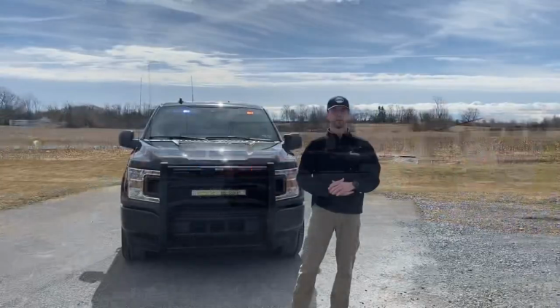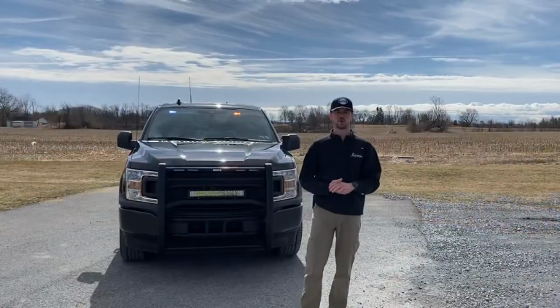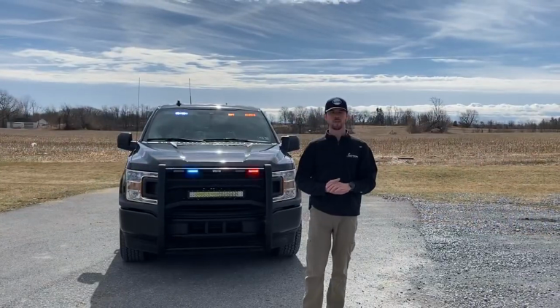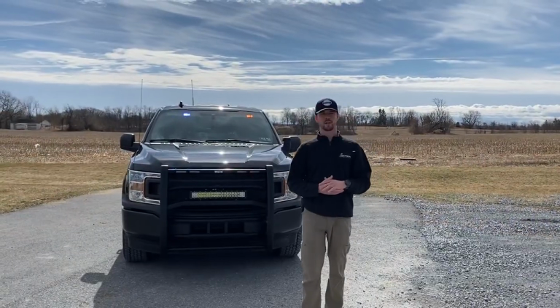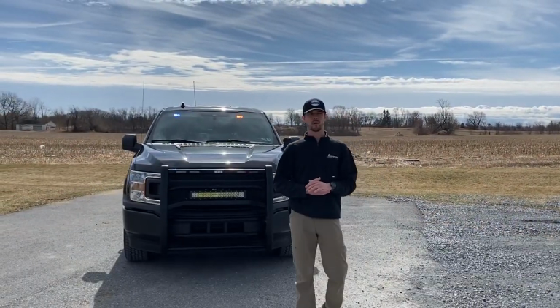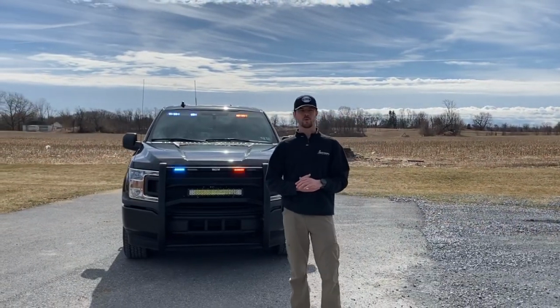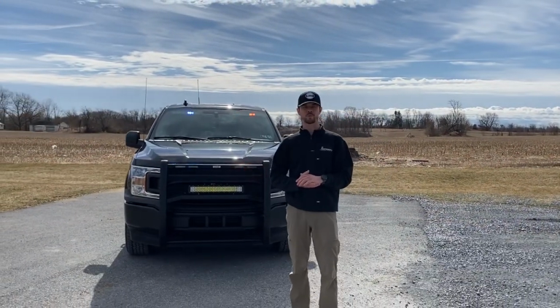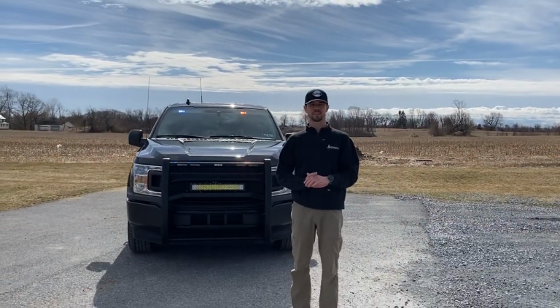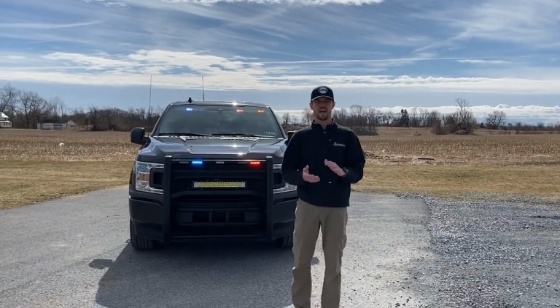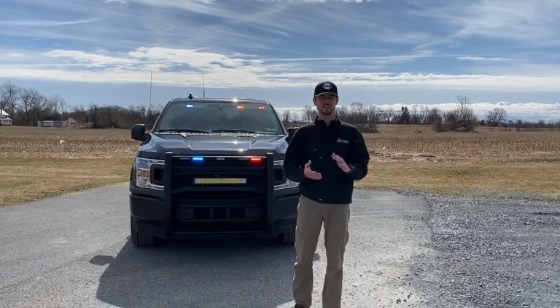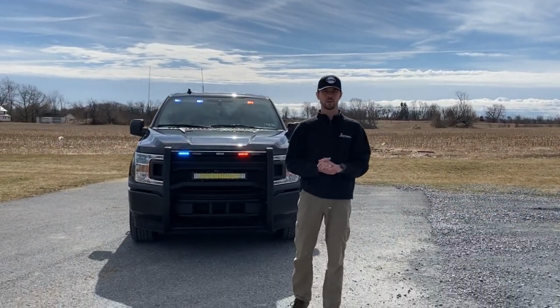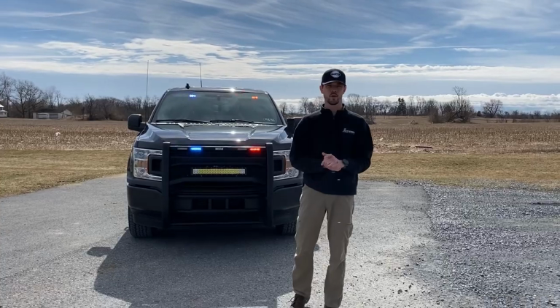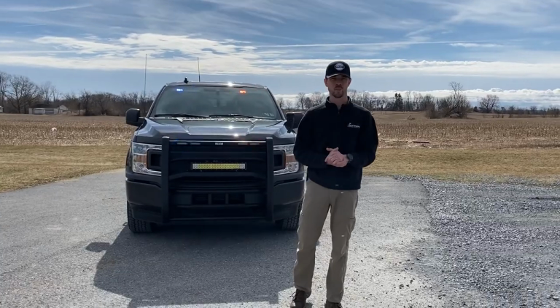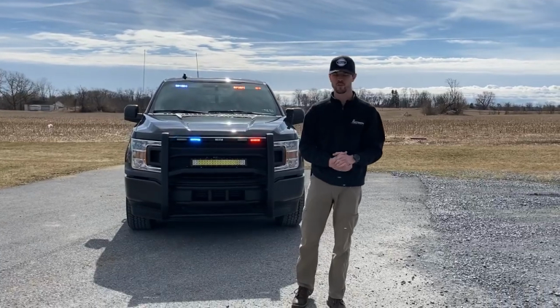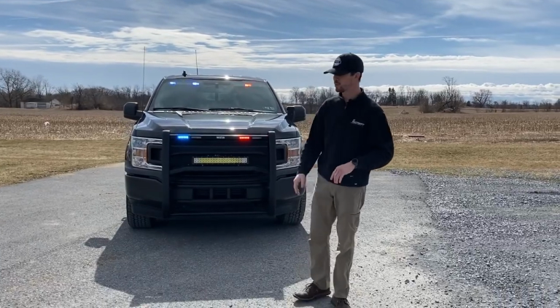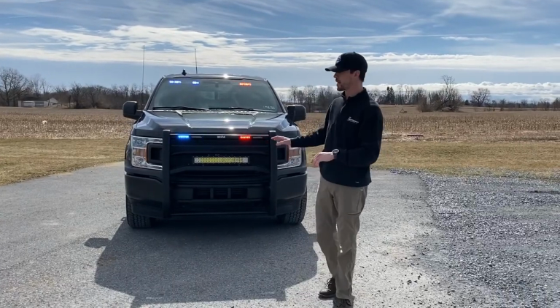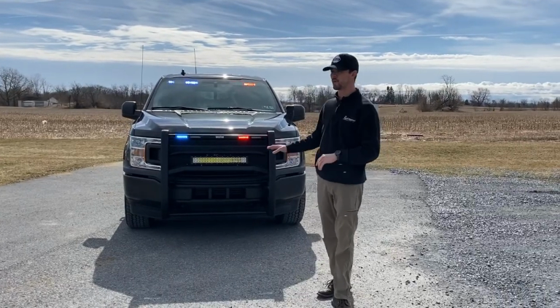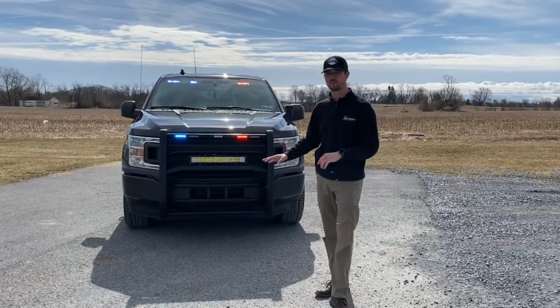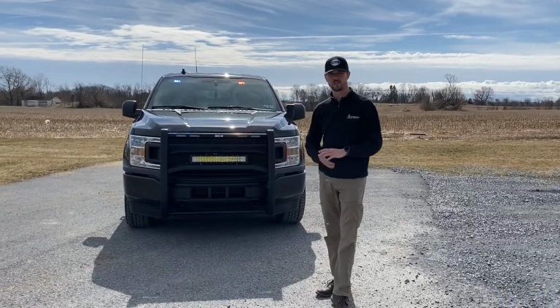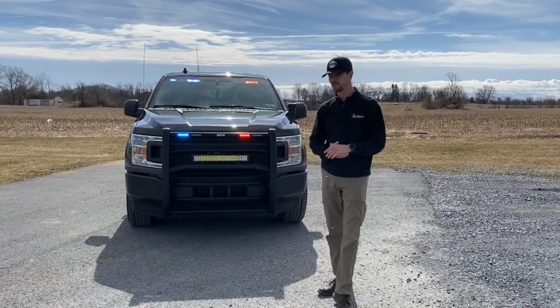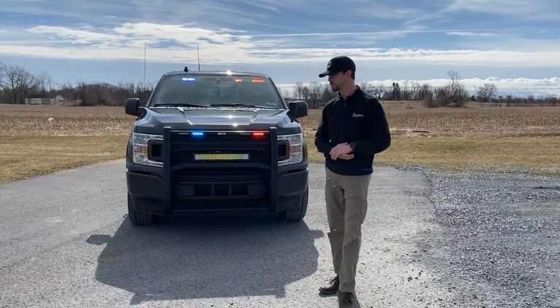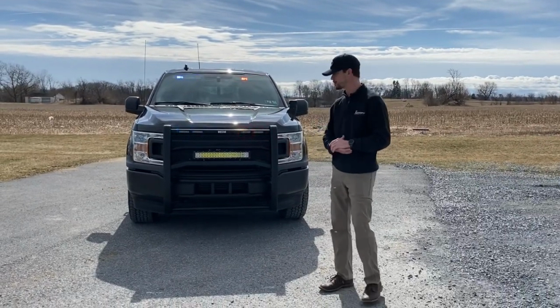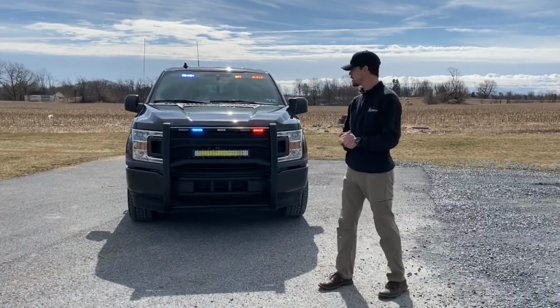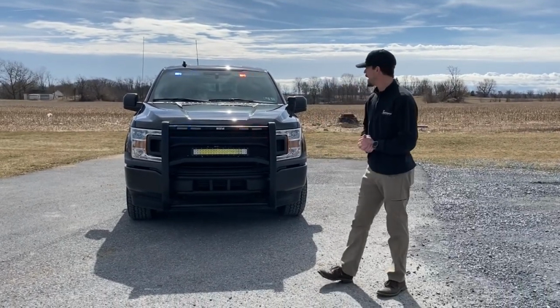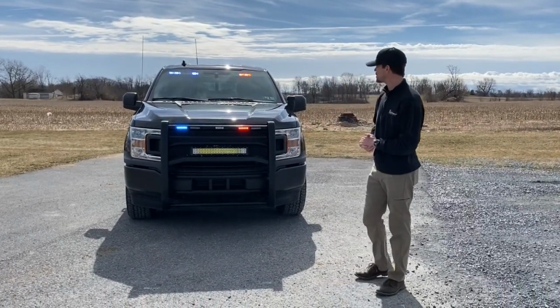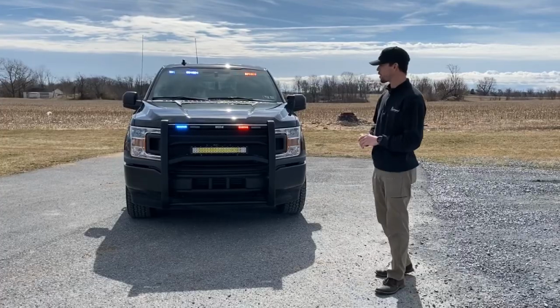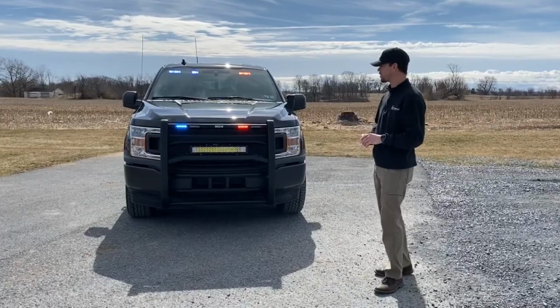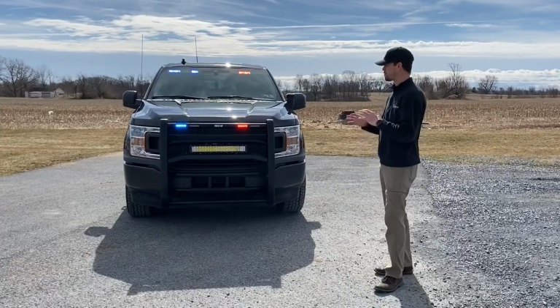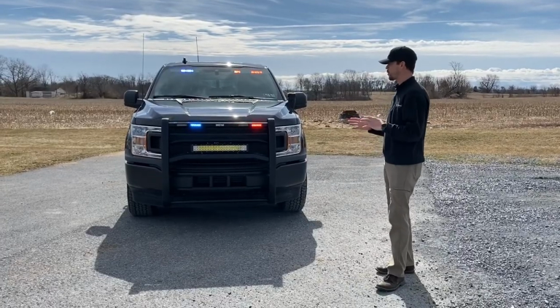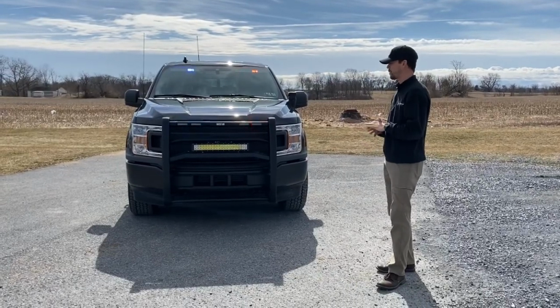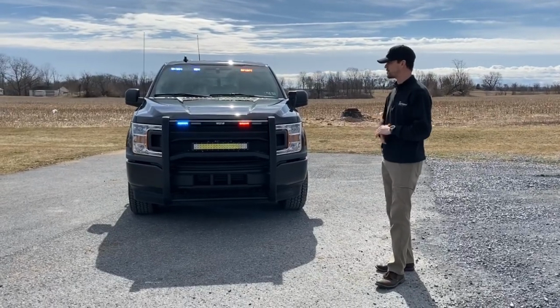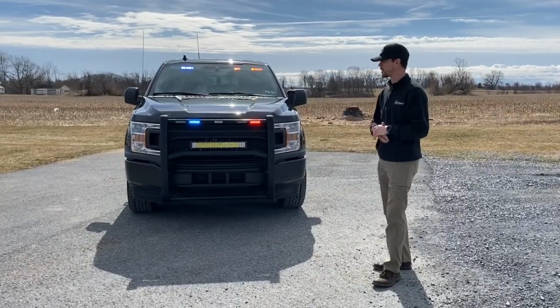Hey everyone, welcome back. Nate here with 9-1-1 Rapid Response. On today's vehicle showcase, we have a purchase-ready Ford F-150 Police Responder. We can start by going over the aftermarket equipment that we have installed here.